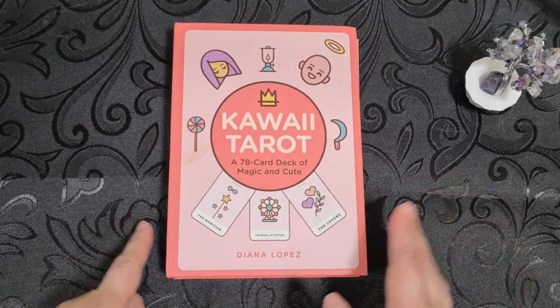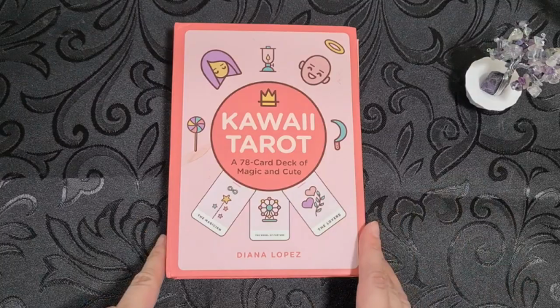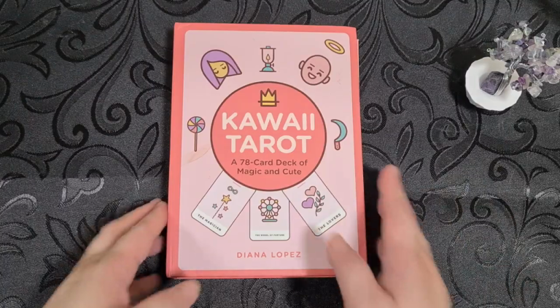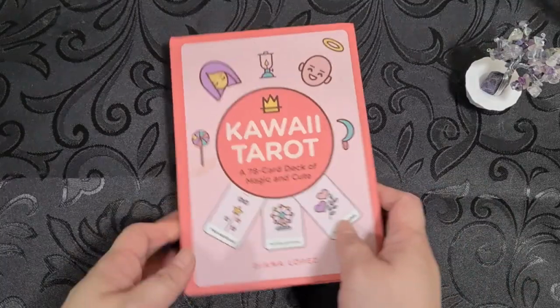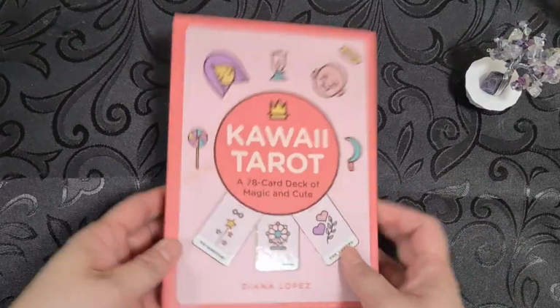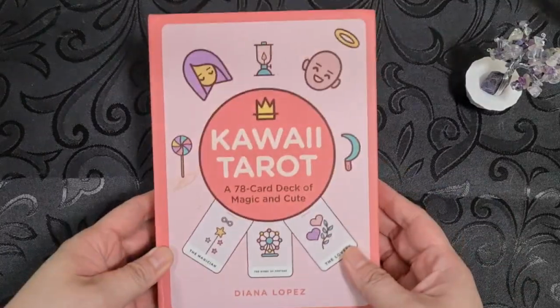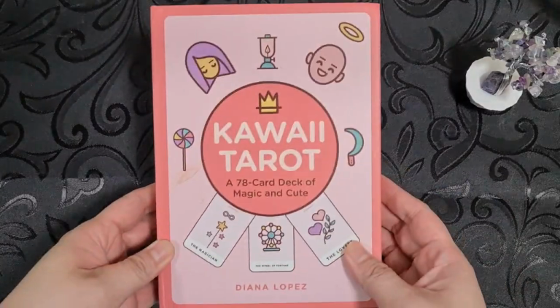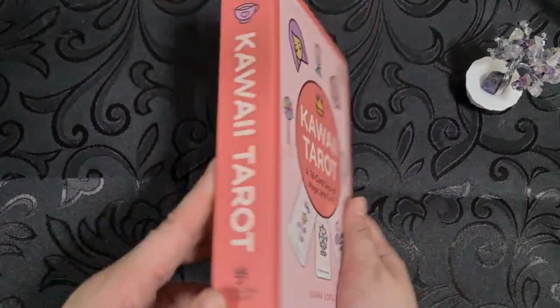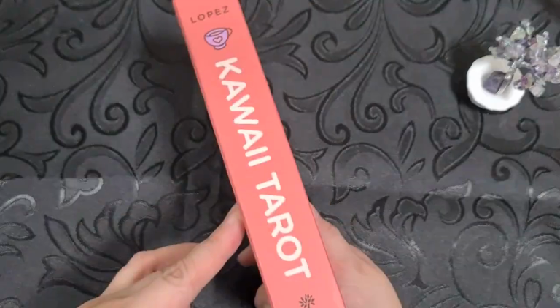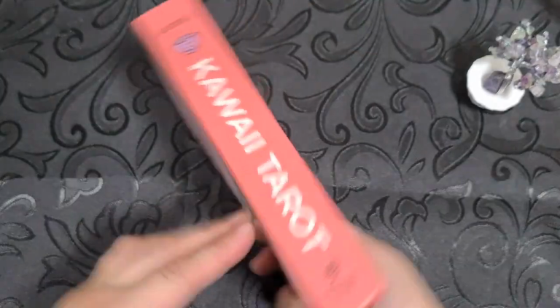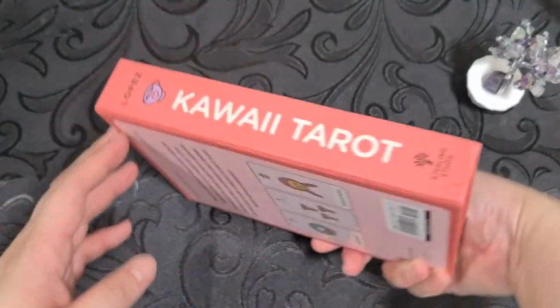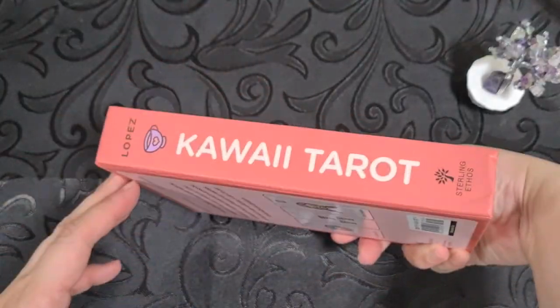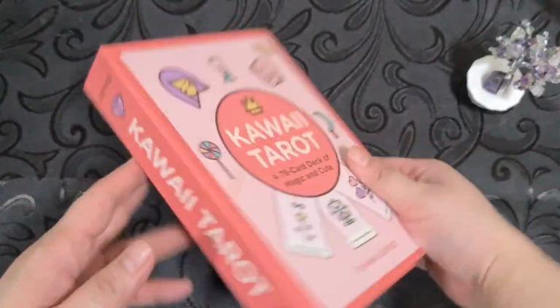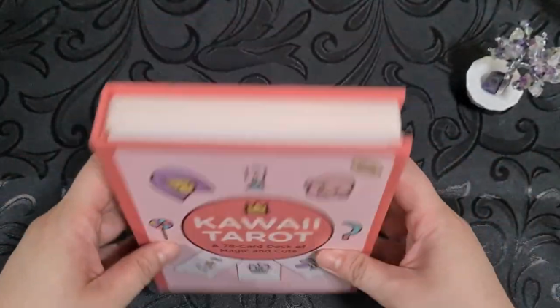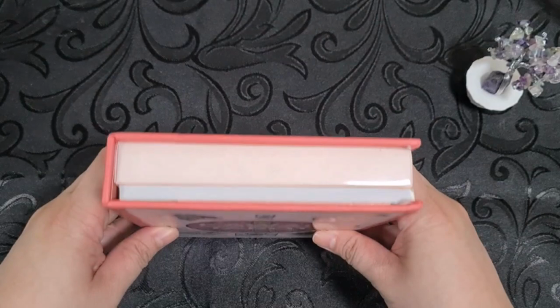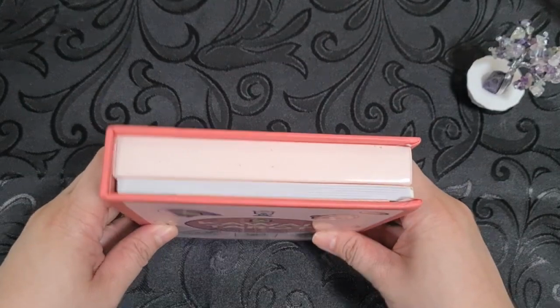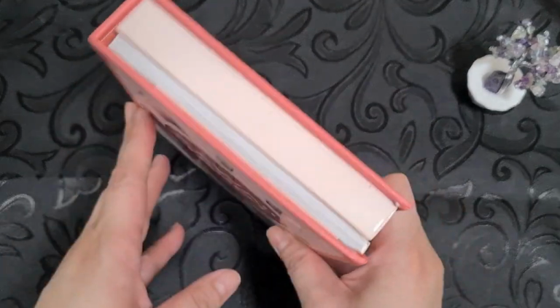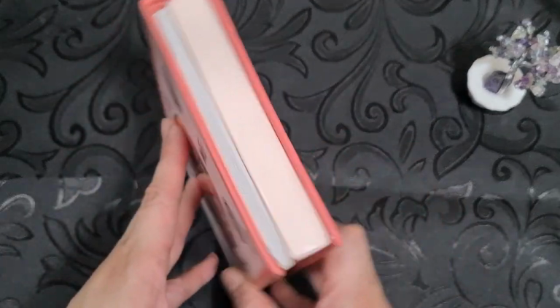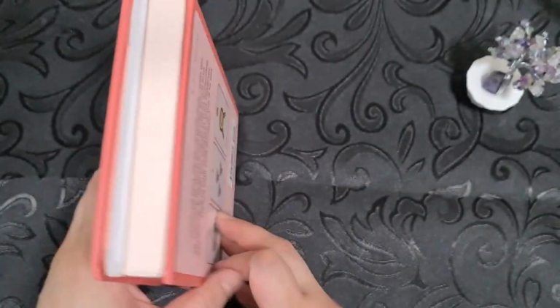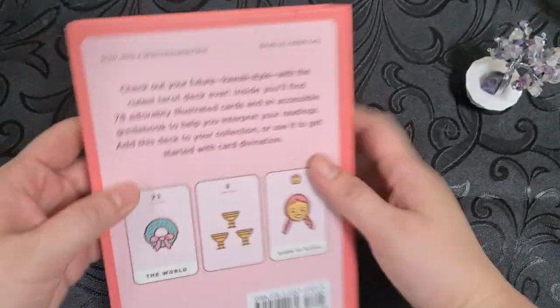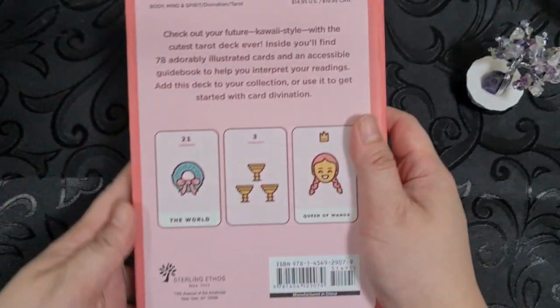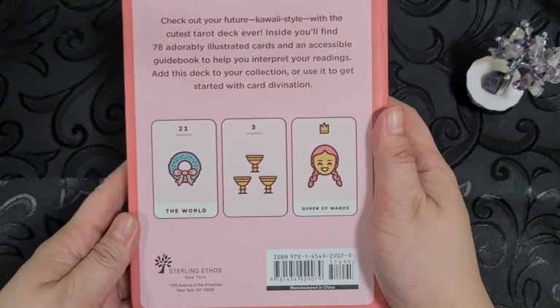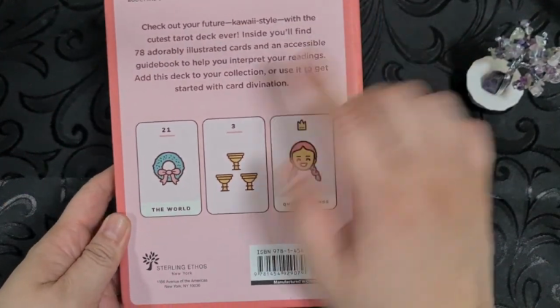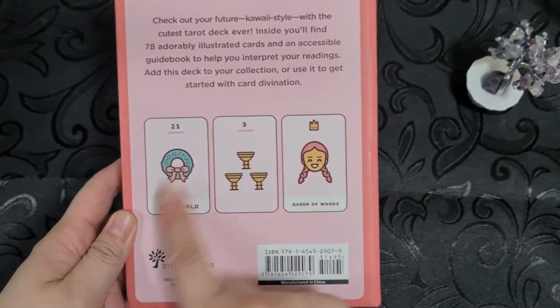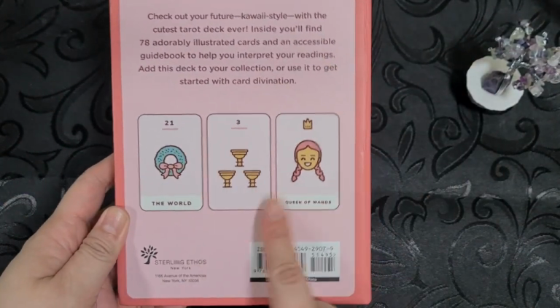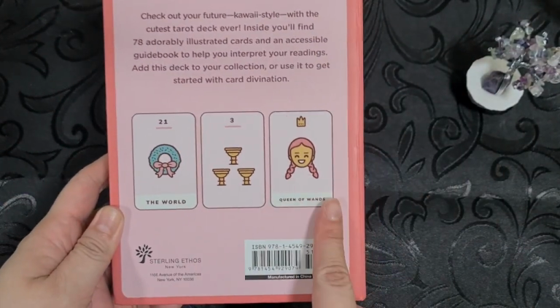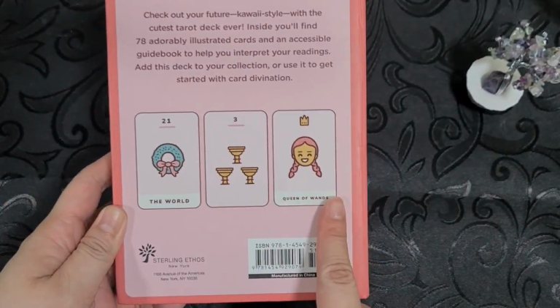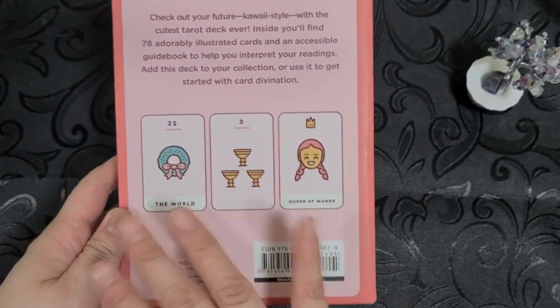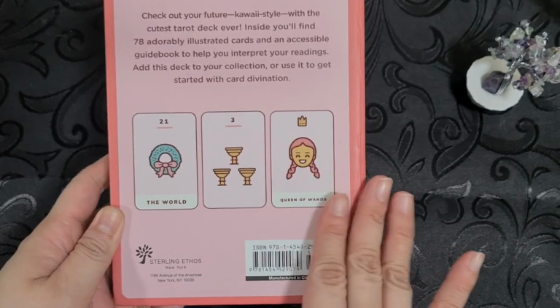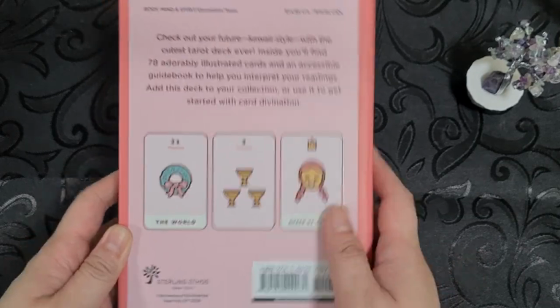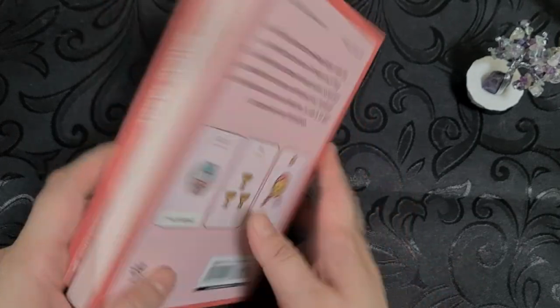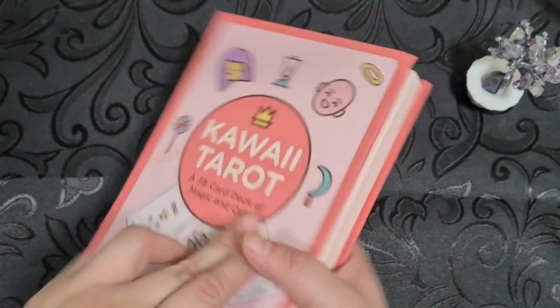The Kawaii Tarot comes in this box — it's a sturdy little box. It has the side, the name, the deck, the sides. And then it actually shows you the cards. You'll notice it's really quite minimalistic.